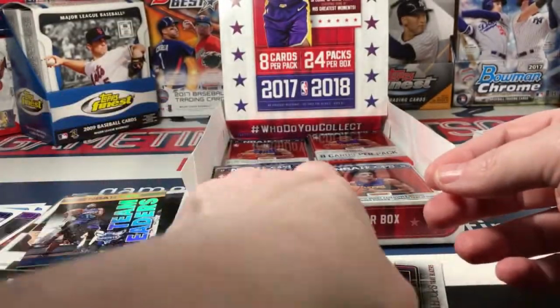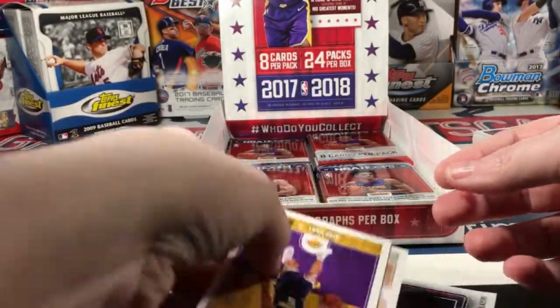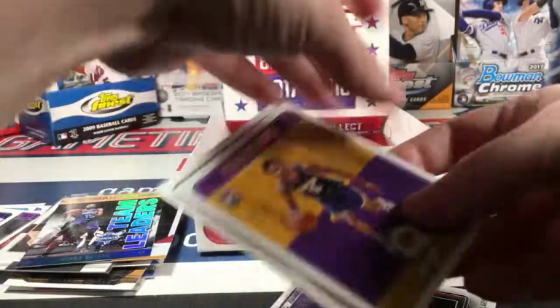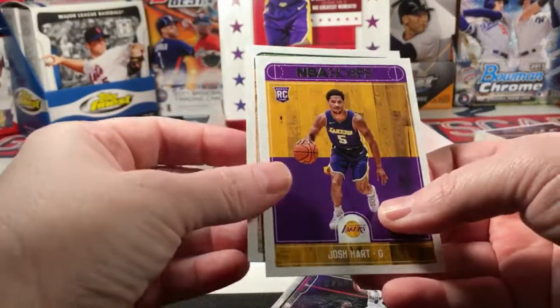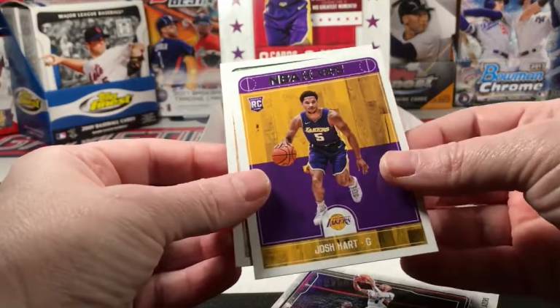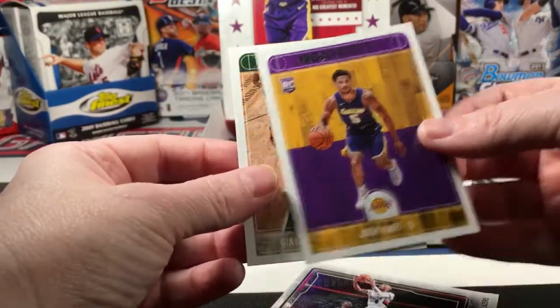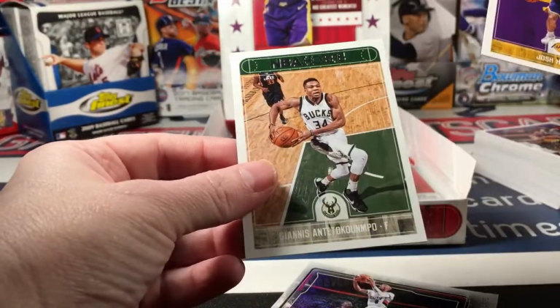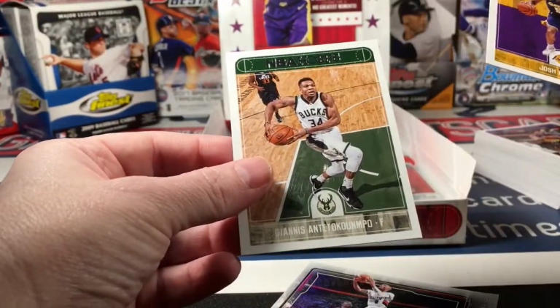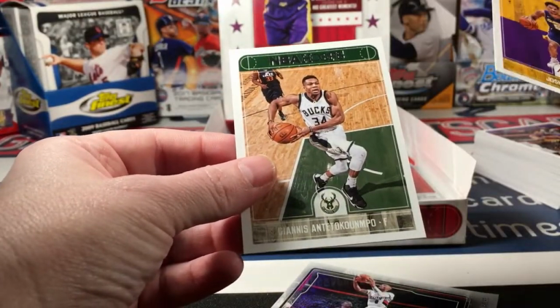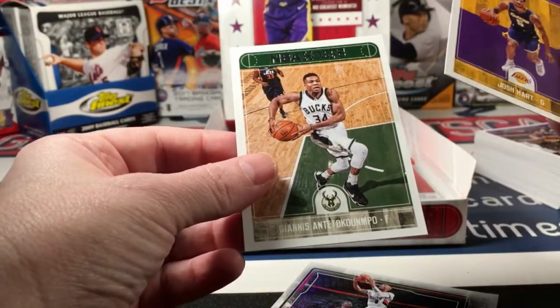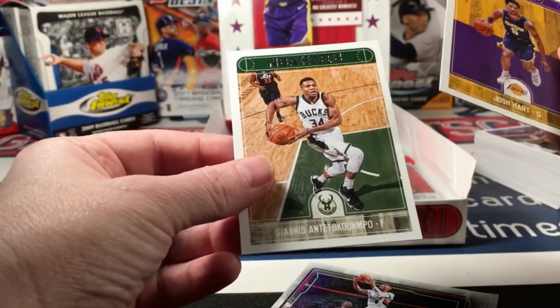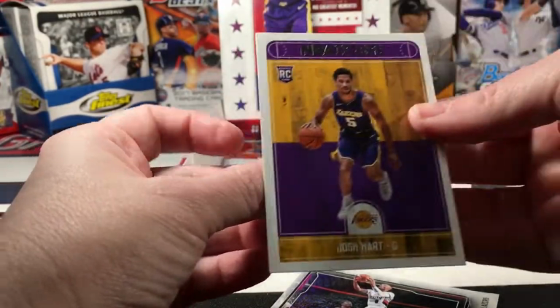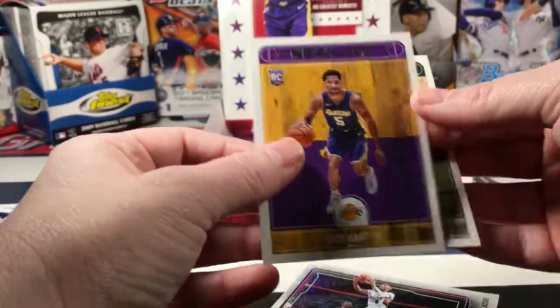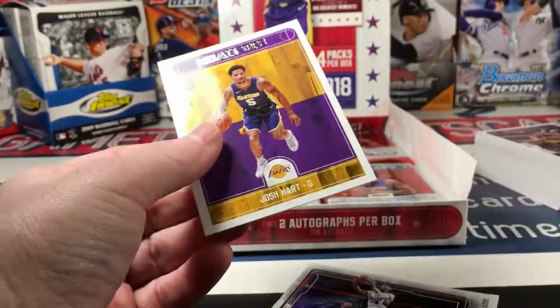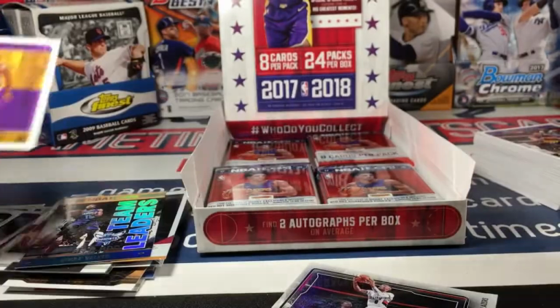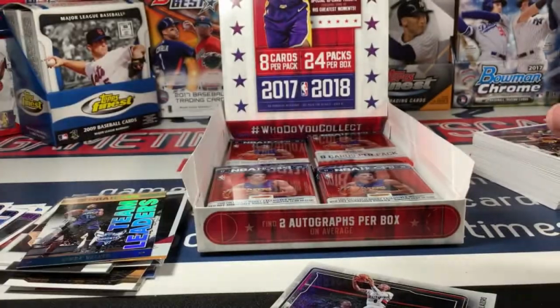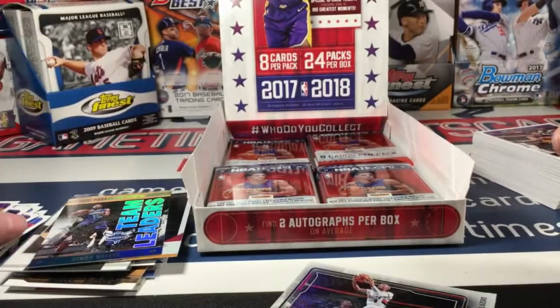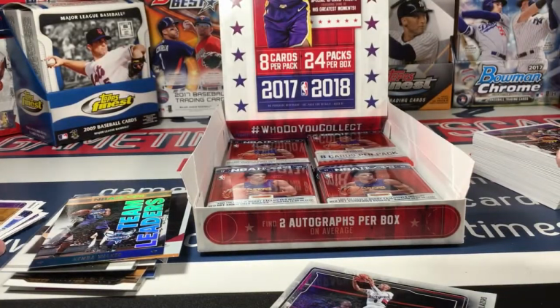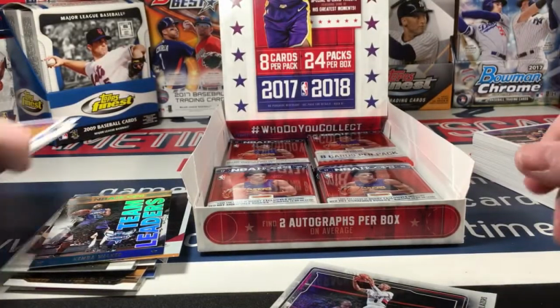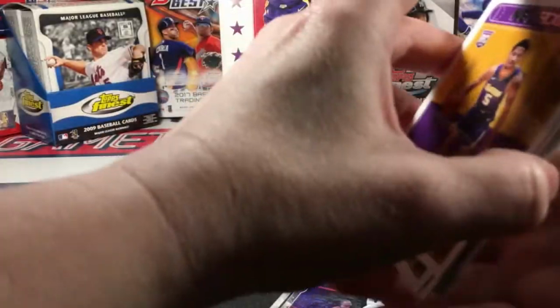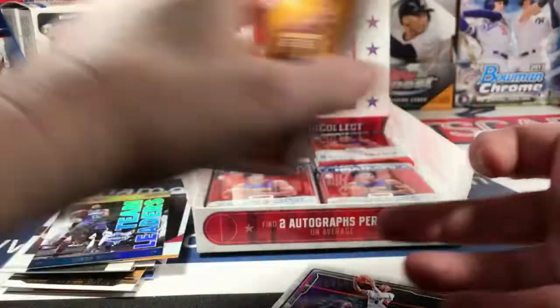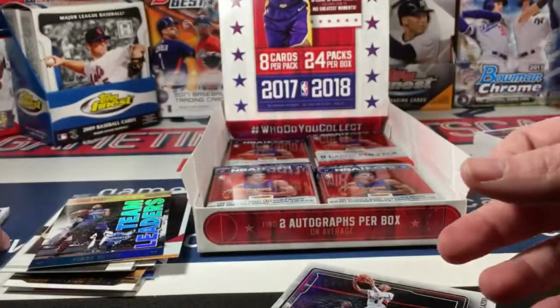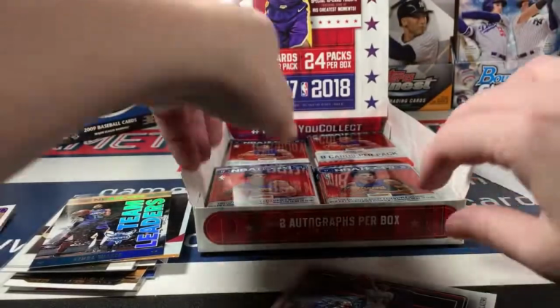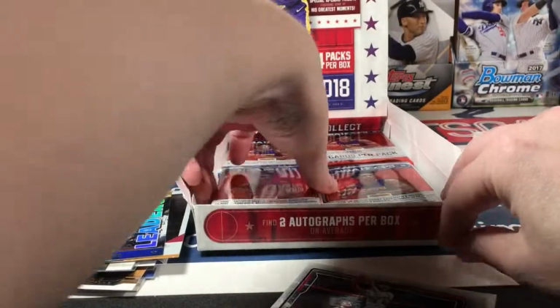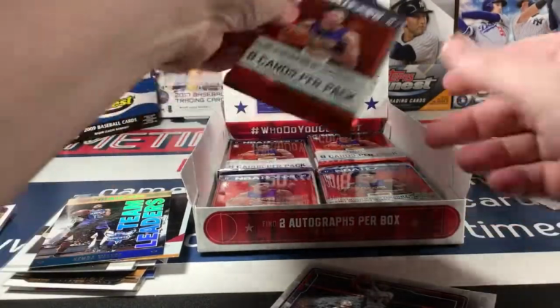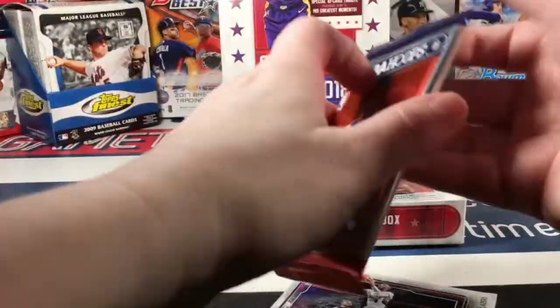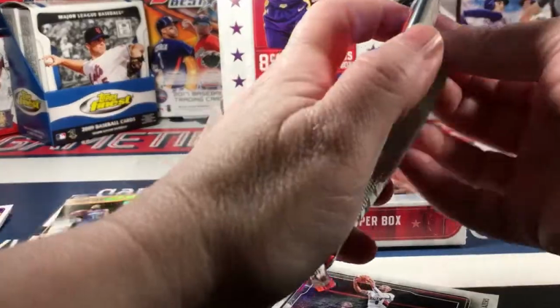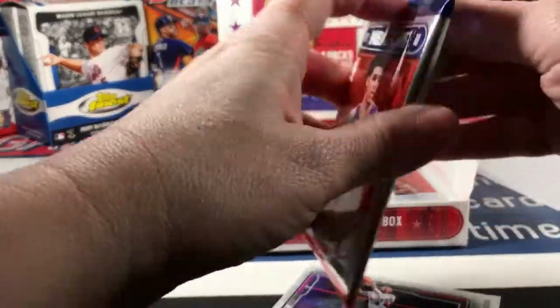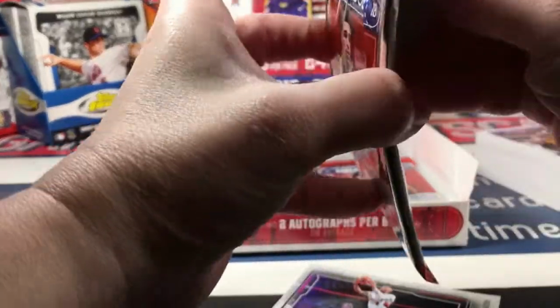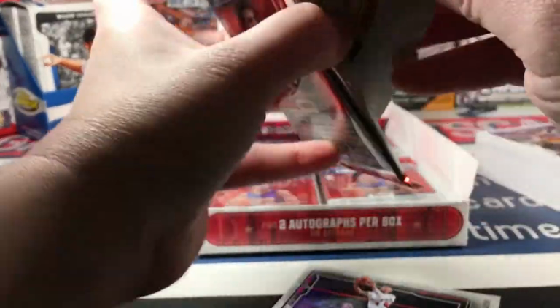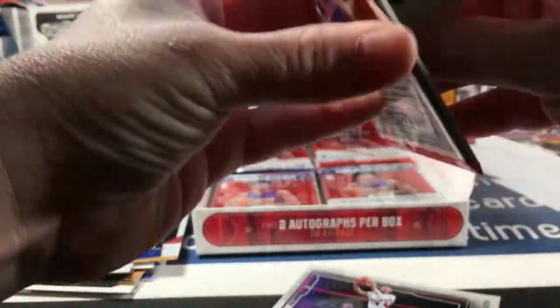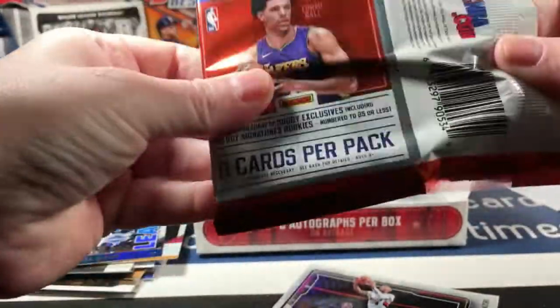A Josh Hart rookie and Antetokounmpo - Antetokounmpo - I will get it, I promise you.